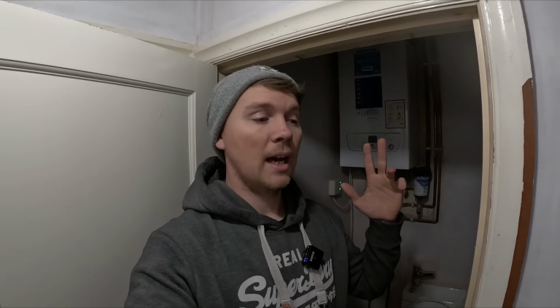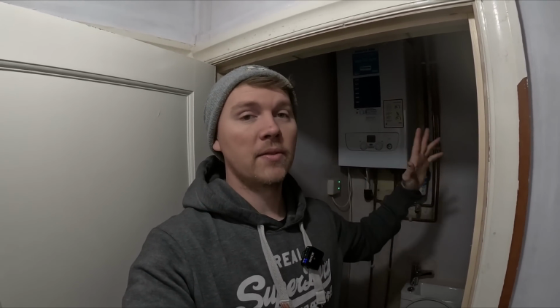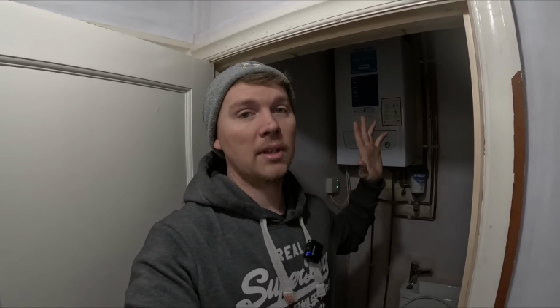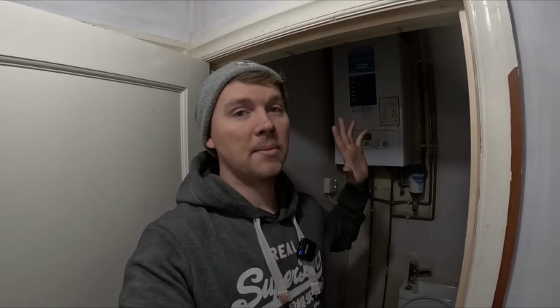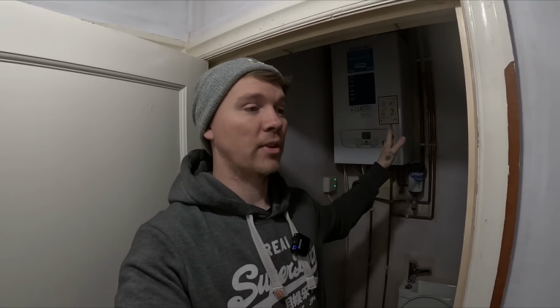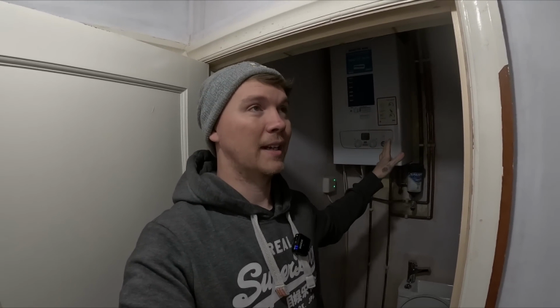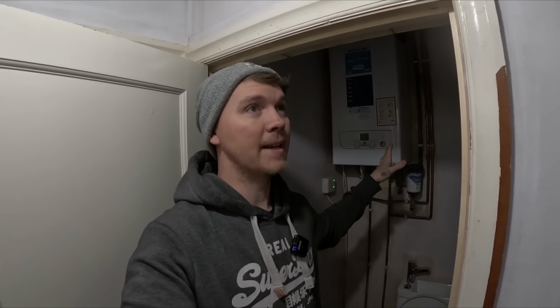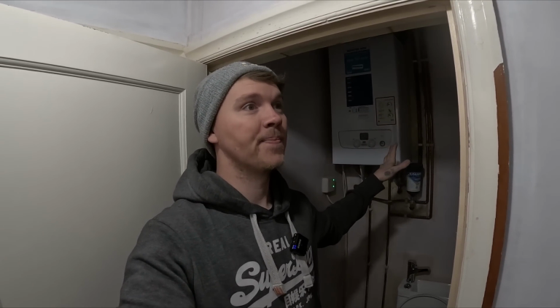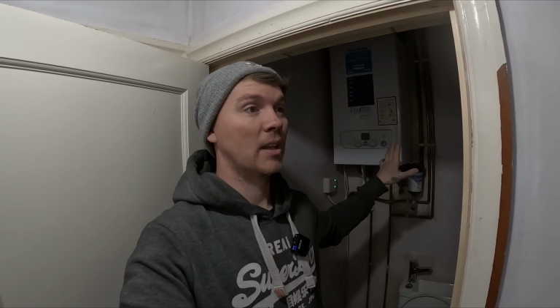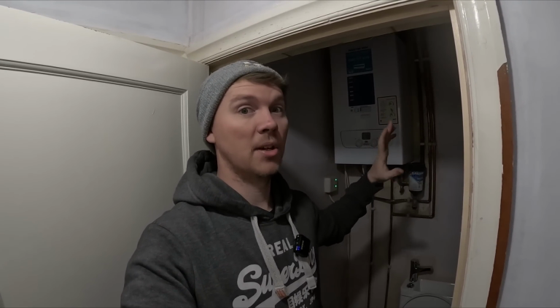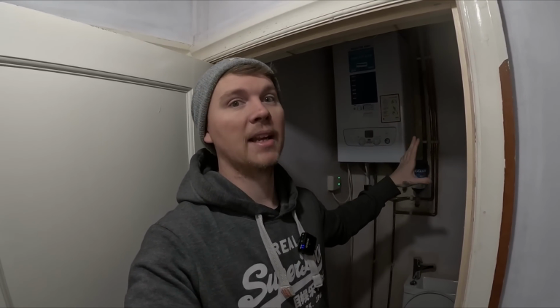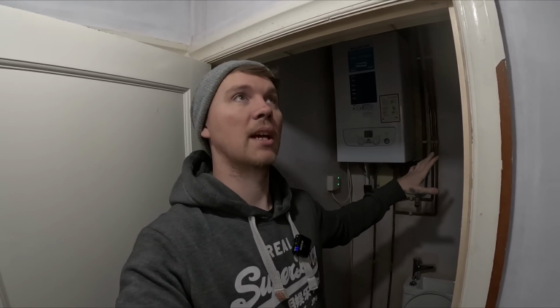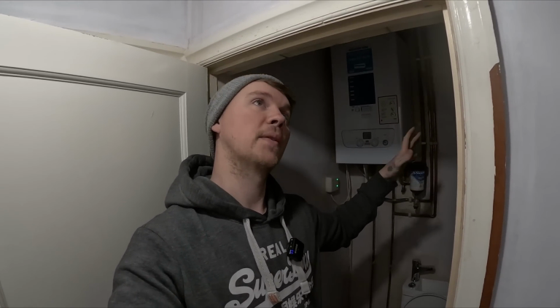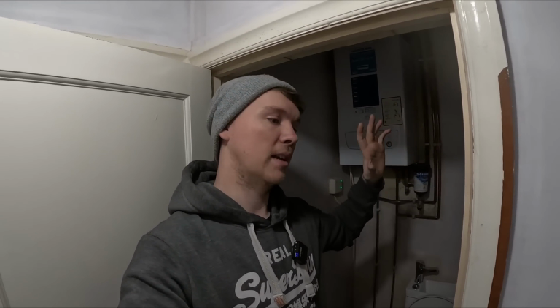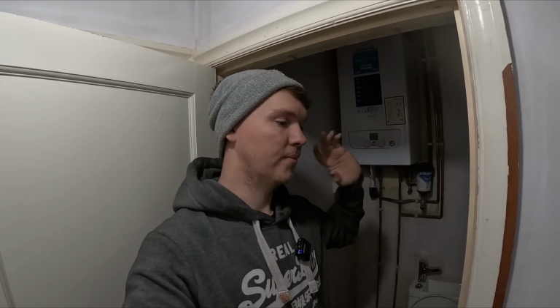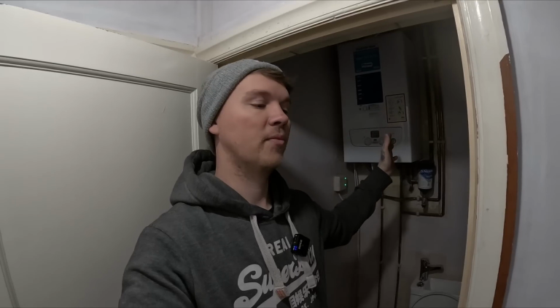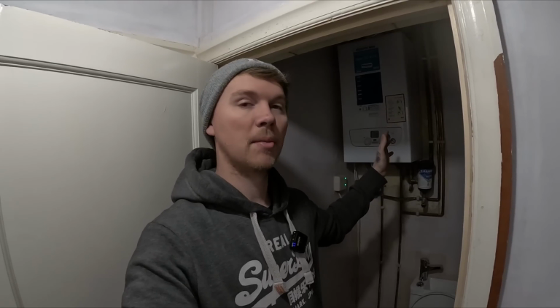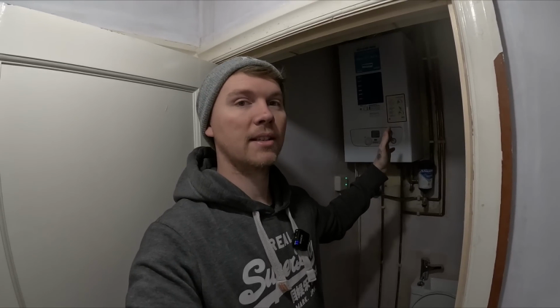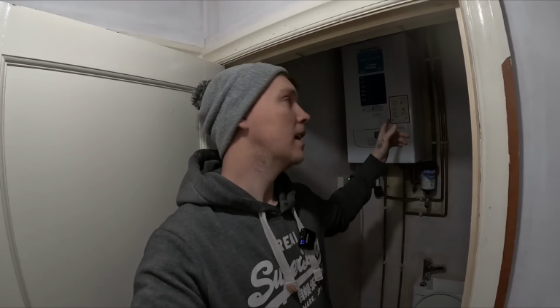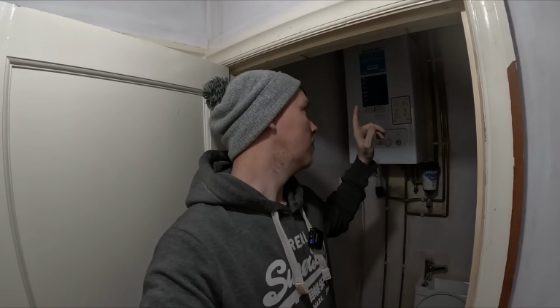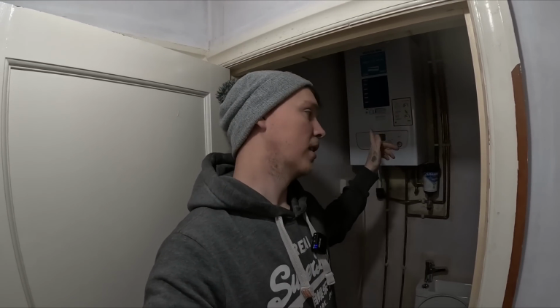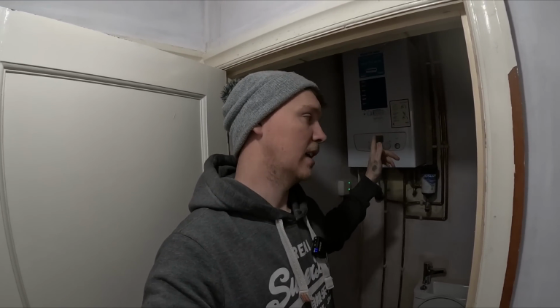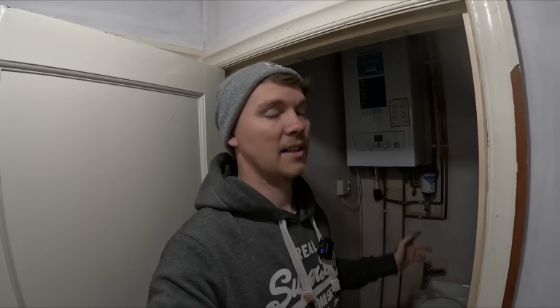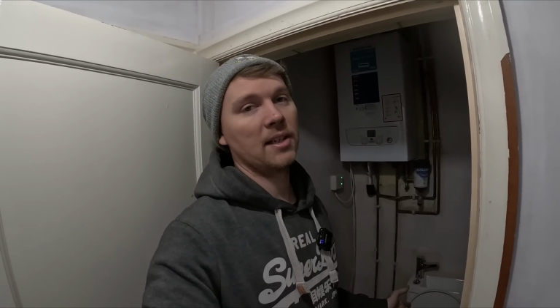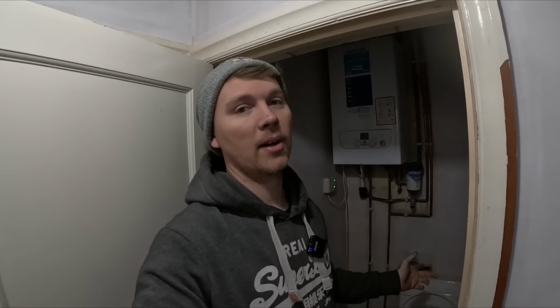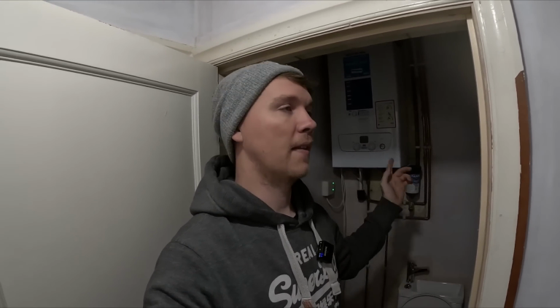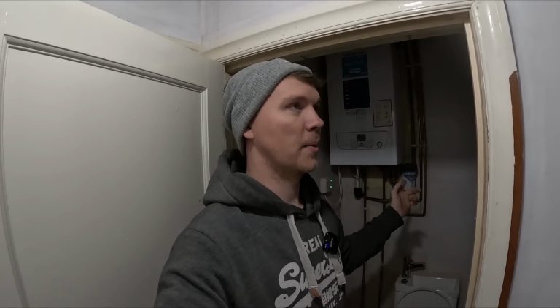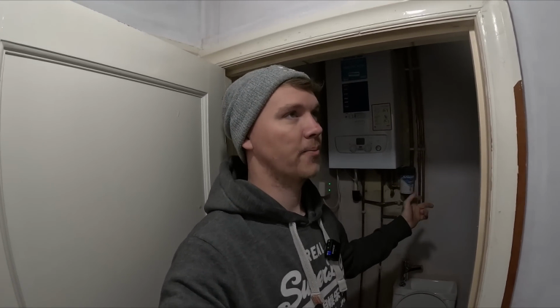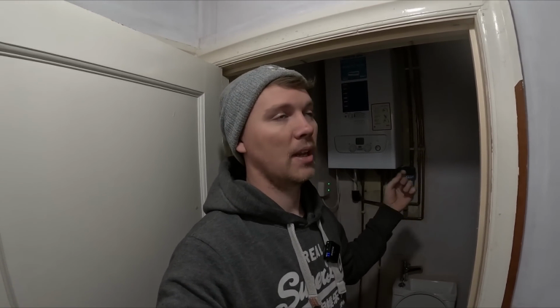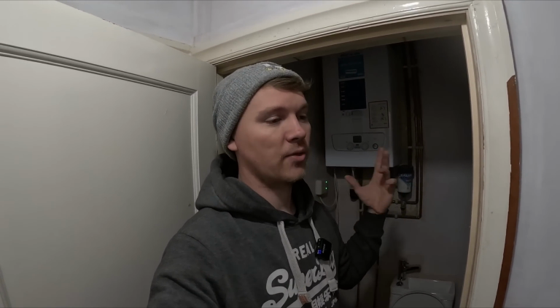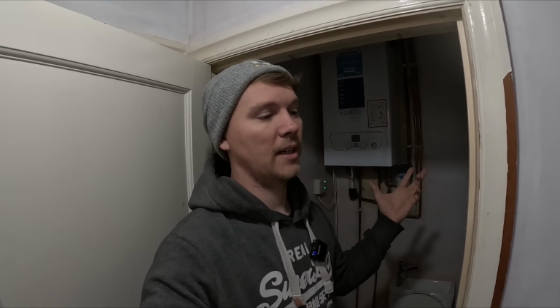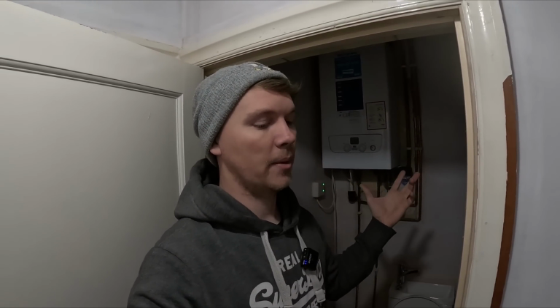I was never told there needs to be an extractor fan in here. There were no plans — it was like, Nick, we need some lights. Boiler's in here, there's a downstairs toilet and there's no window. Extractor fan needs to go in.